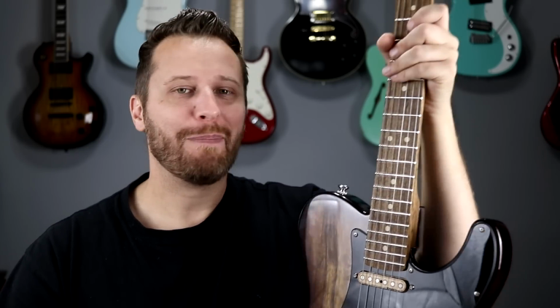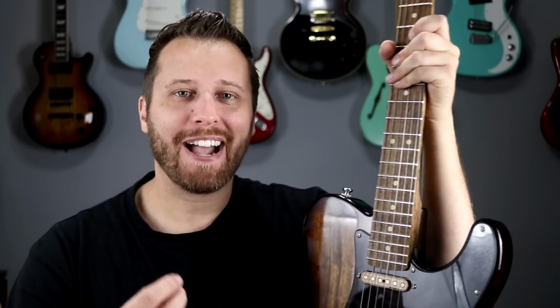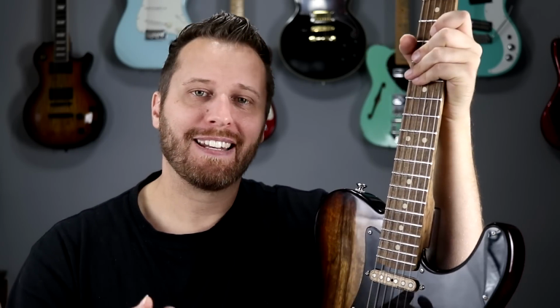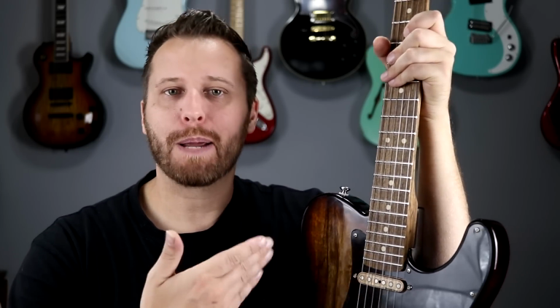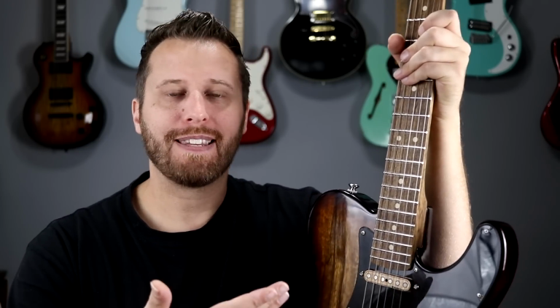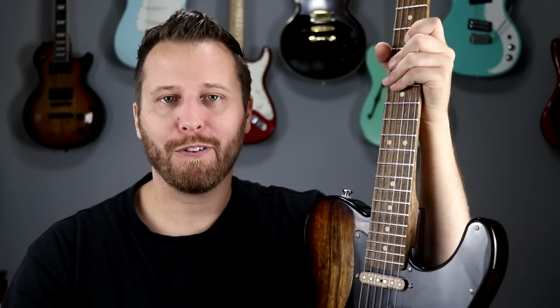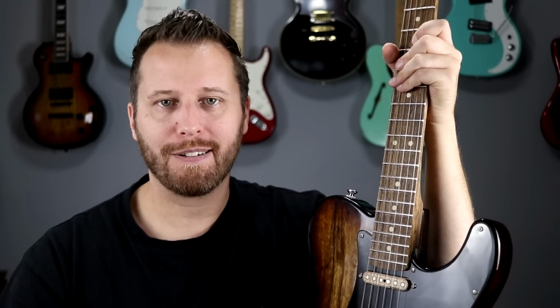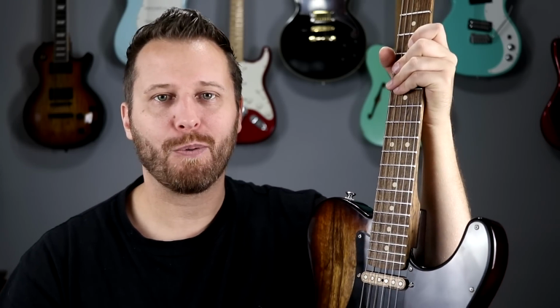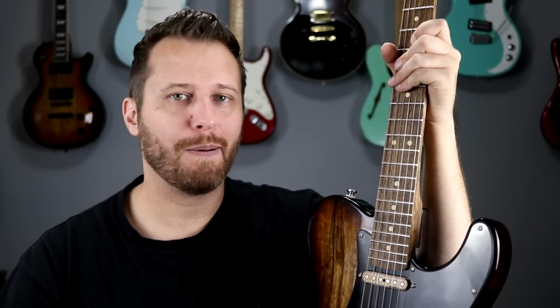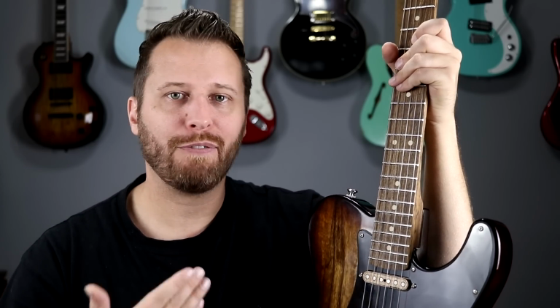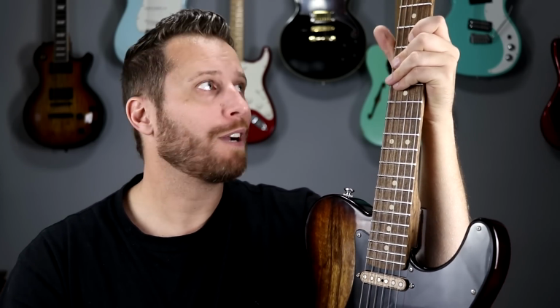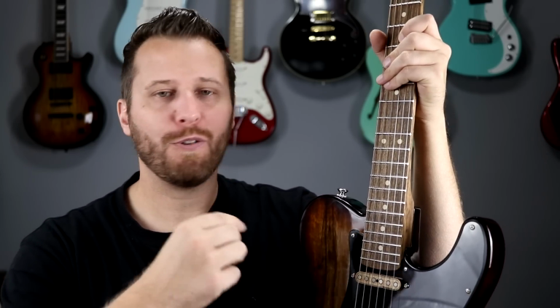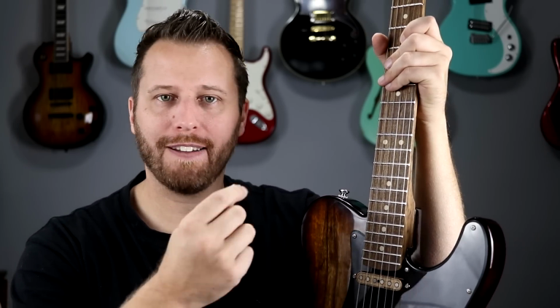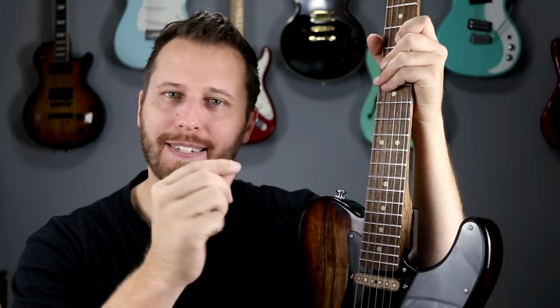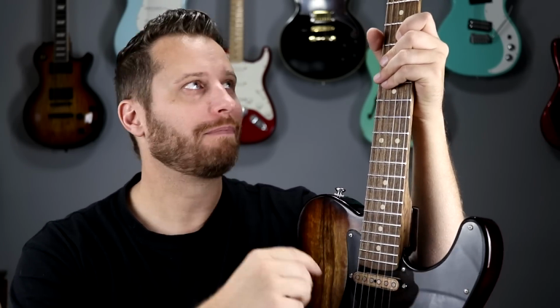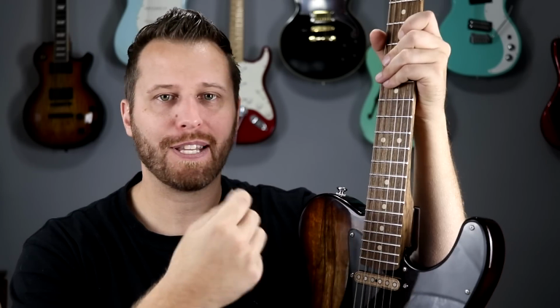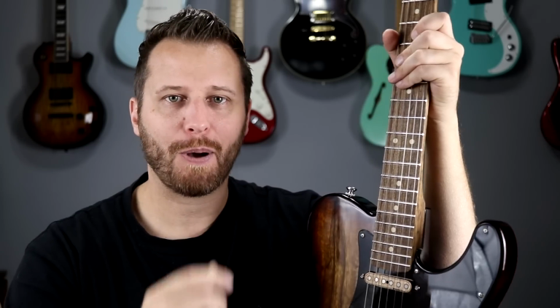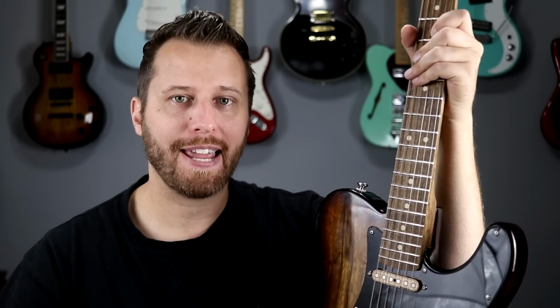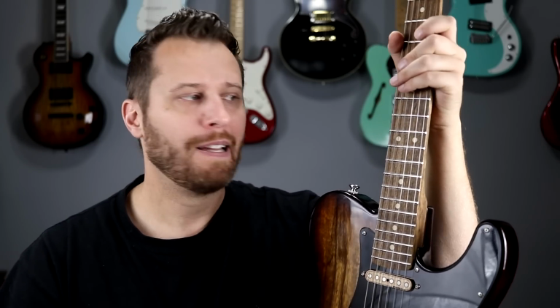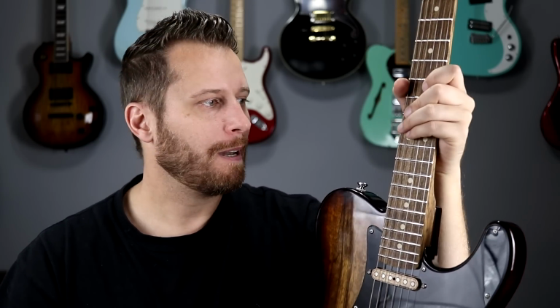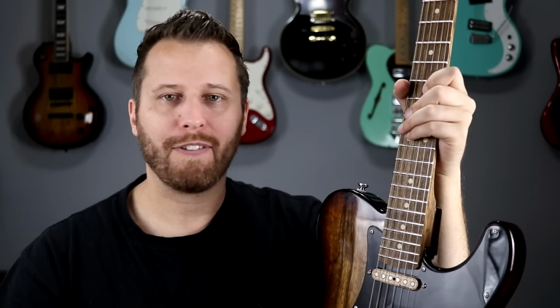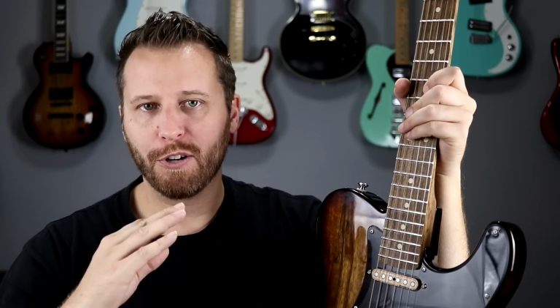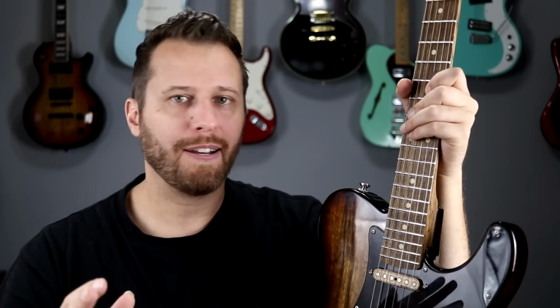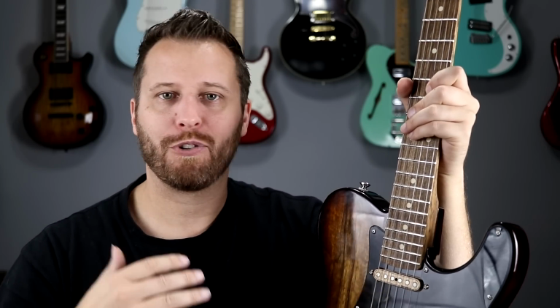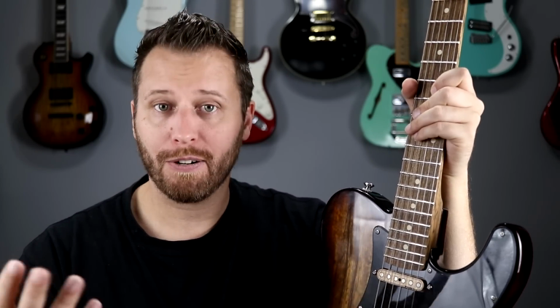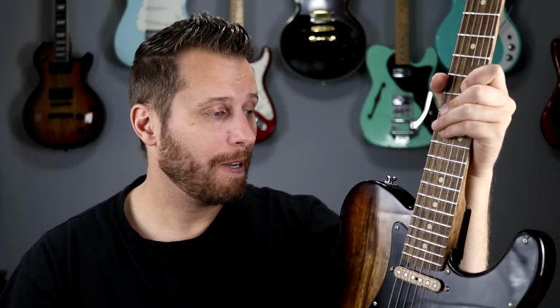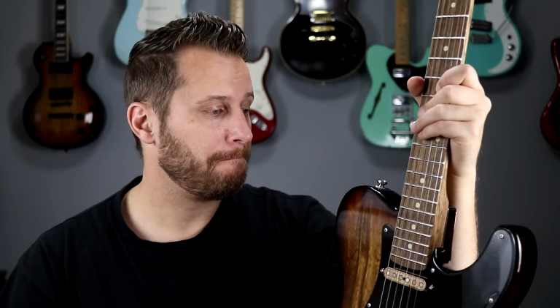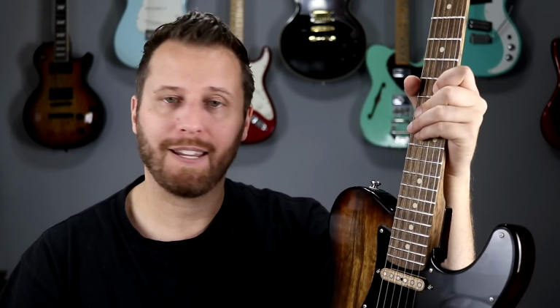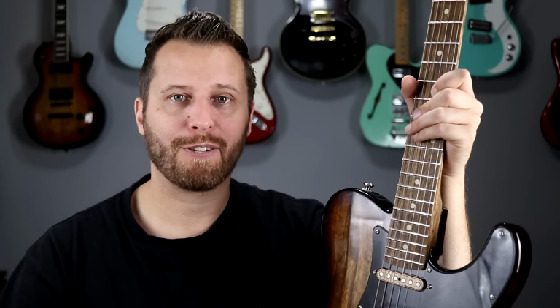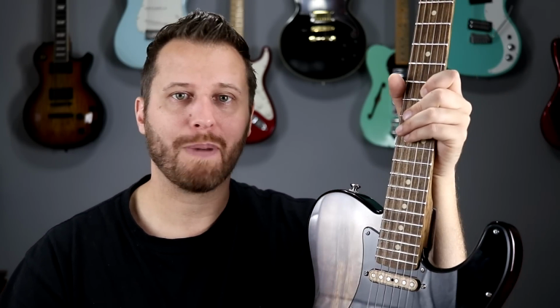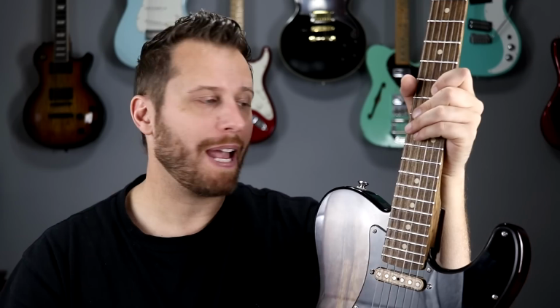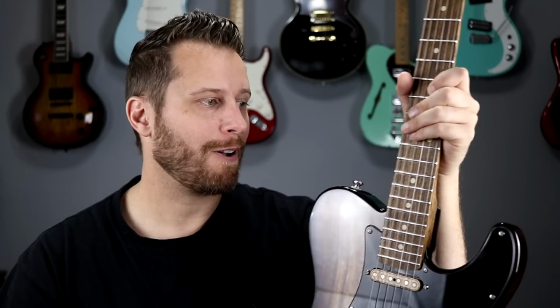The fact that I can play on this neck for 50 years and not worry about refretting, or huge divots in certain spots, or having to re-crown it after a year or two — it's all just money in the bank. It's awesome.